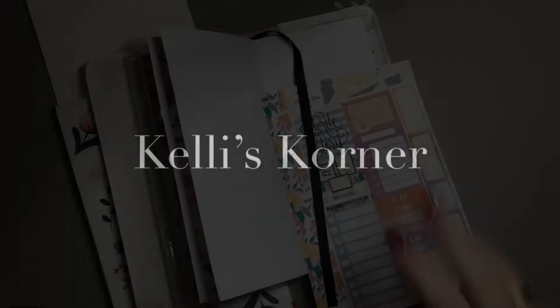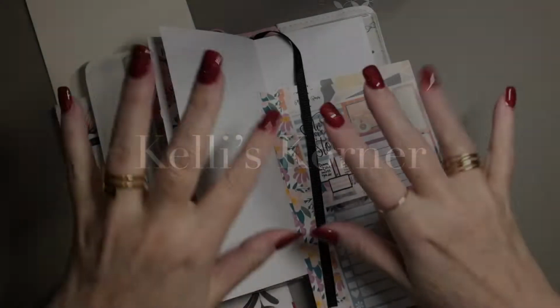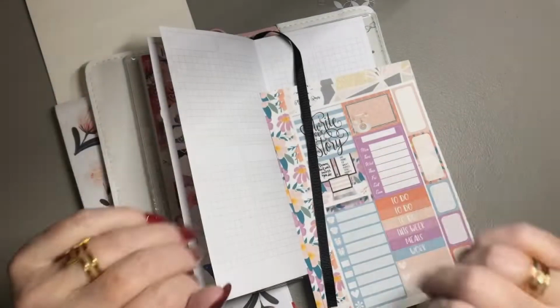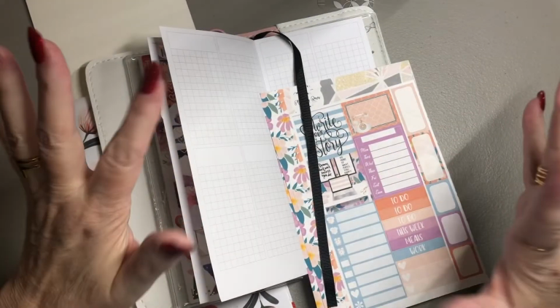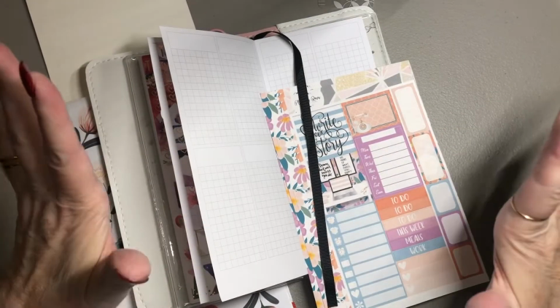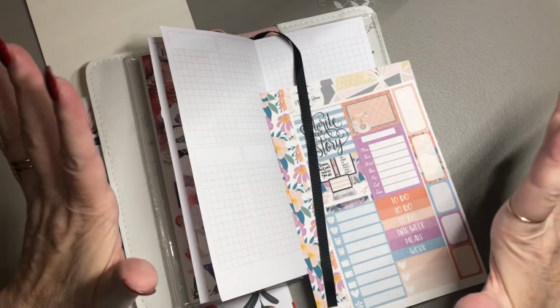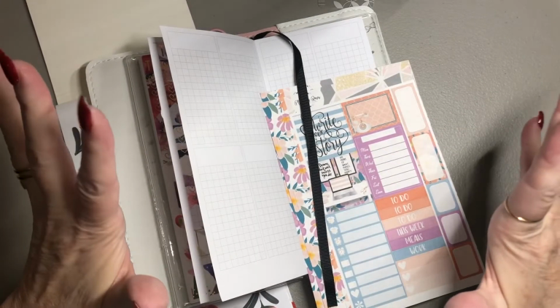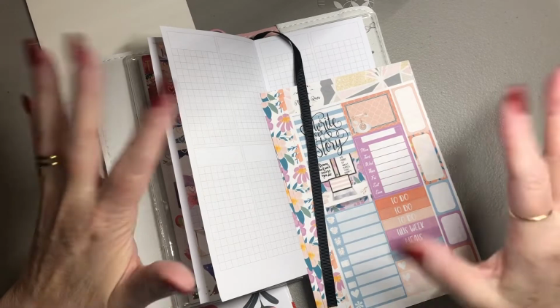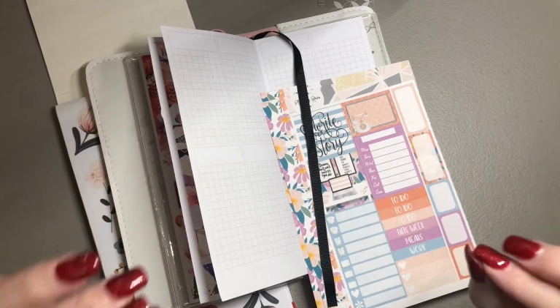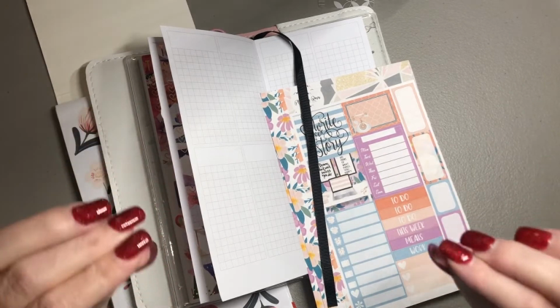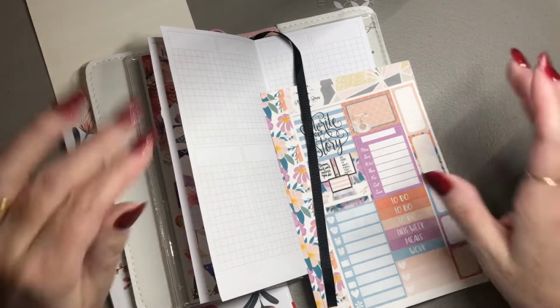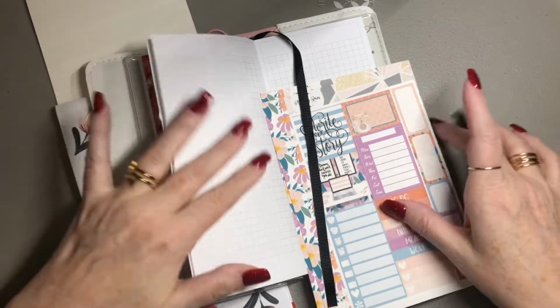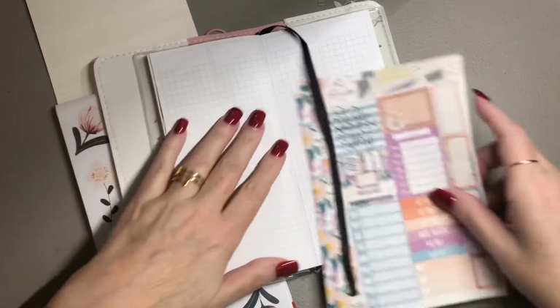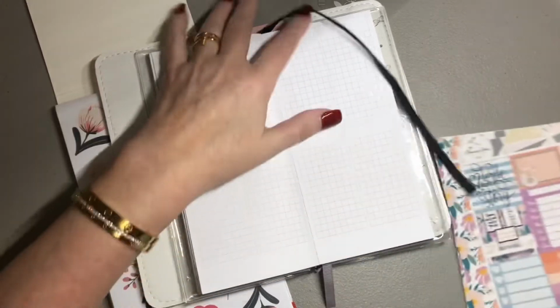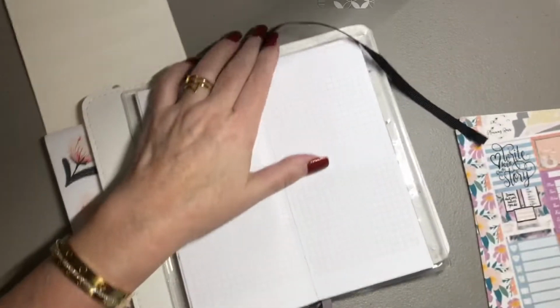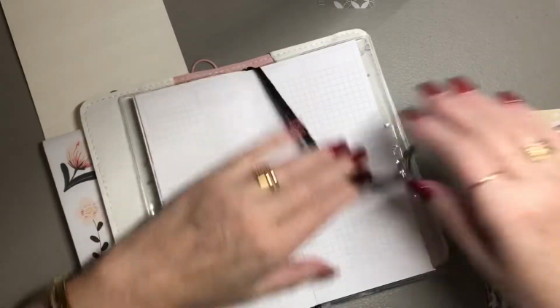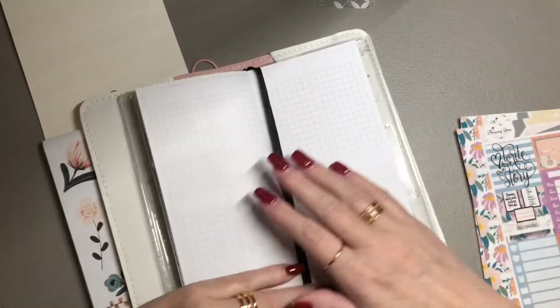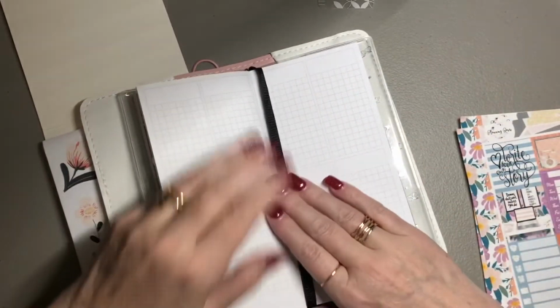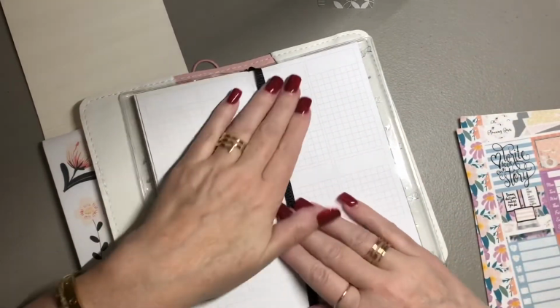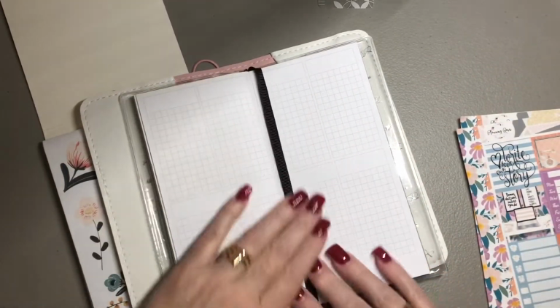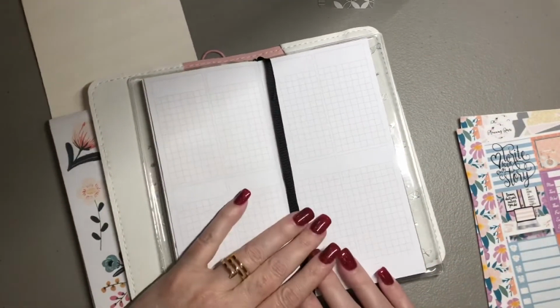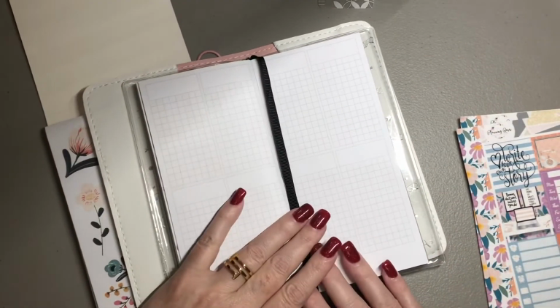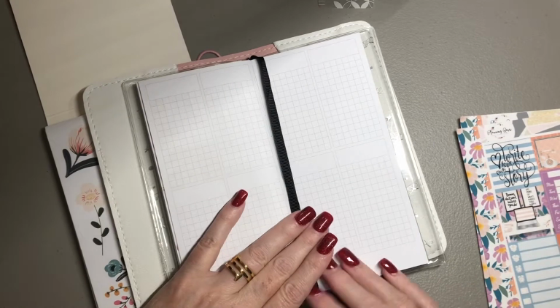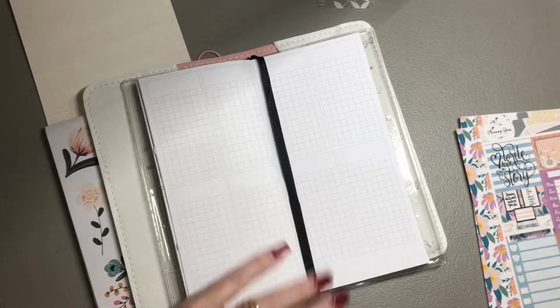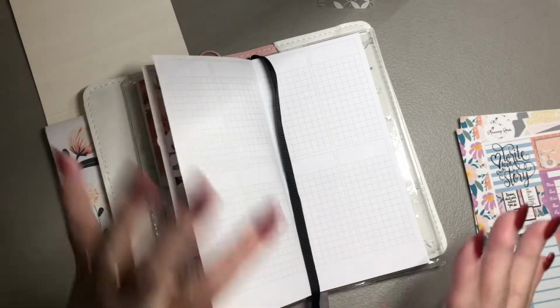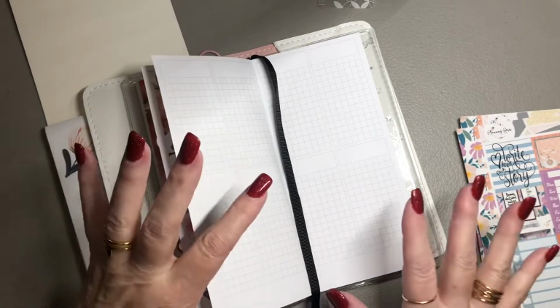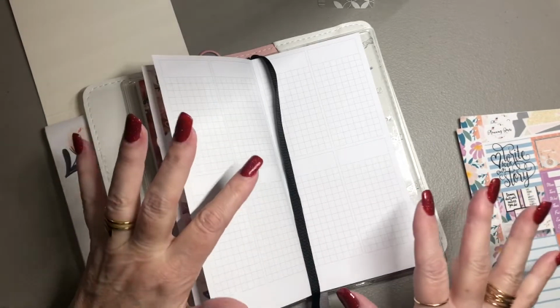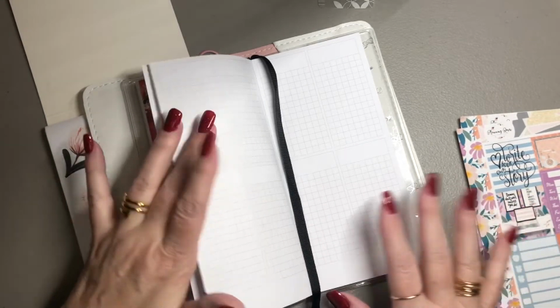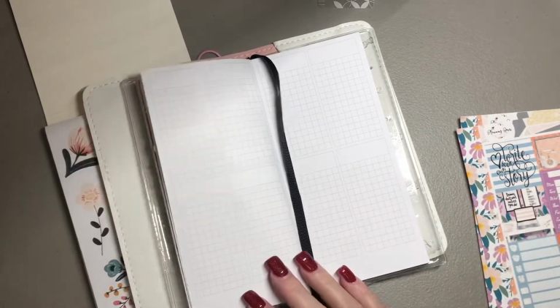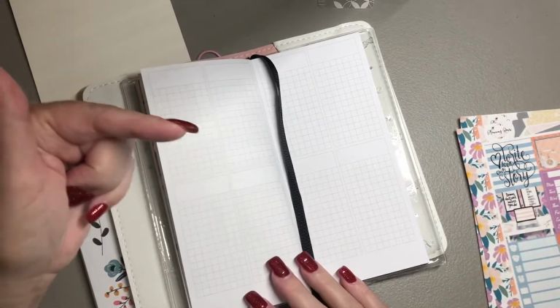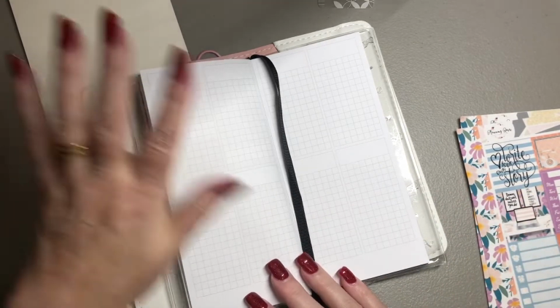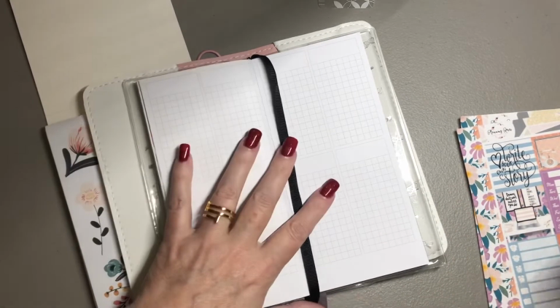Hey guys, it's Kelly. Welcome back to my channel. Today I am planning my Print Impressions weekly. I do this every week, so if you're interested in planning with me like this, be sure and hit that subscribe button down below.